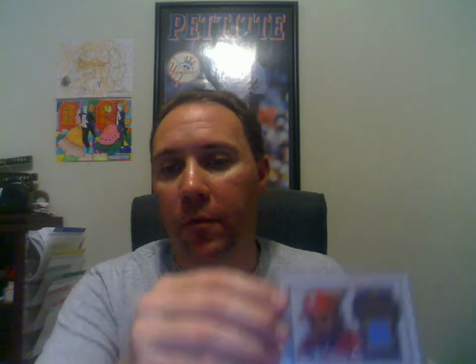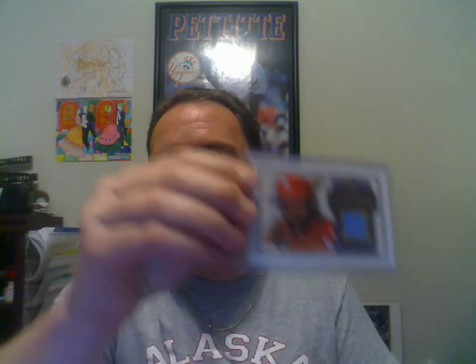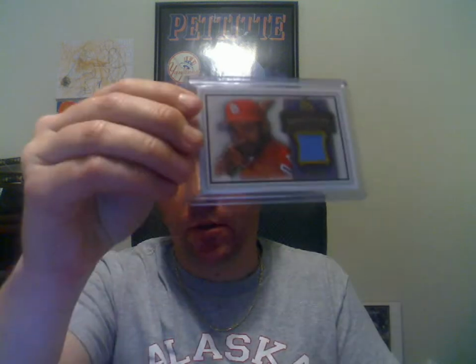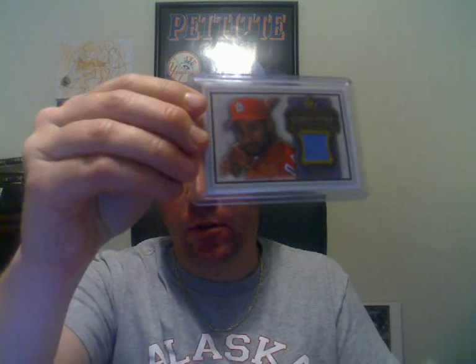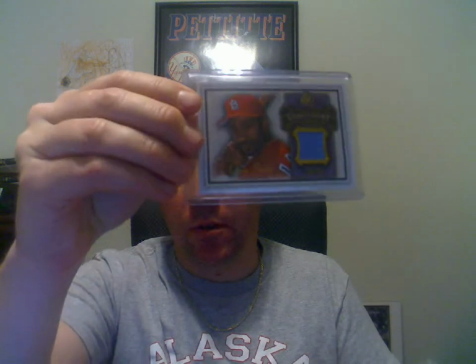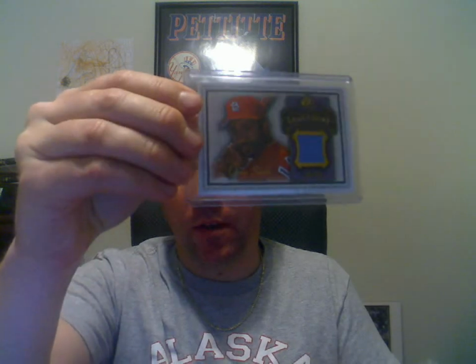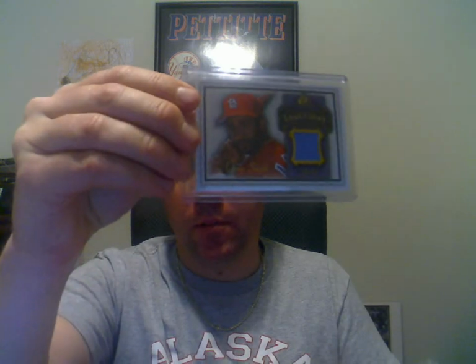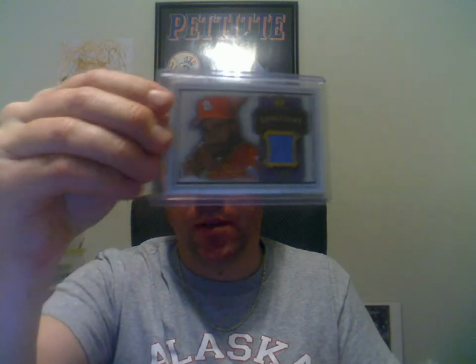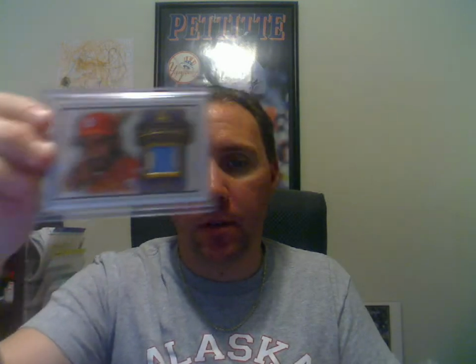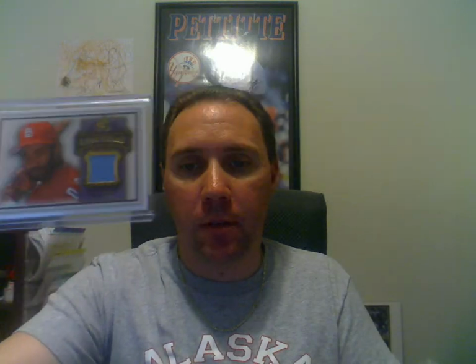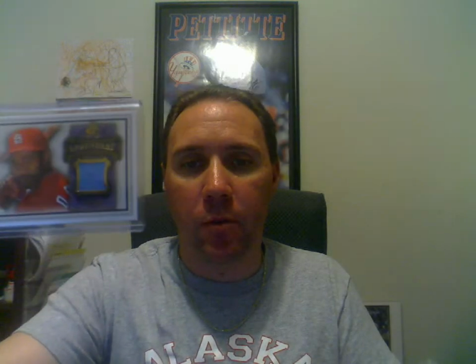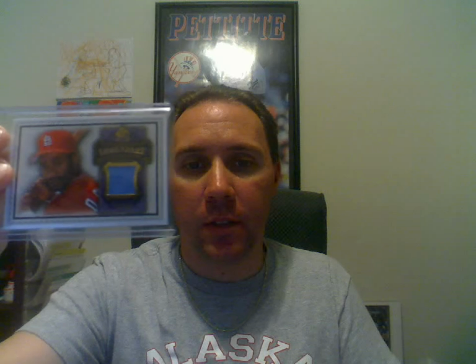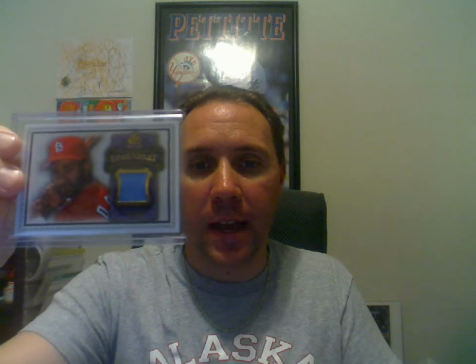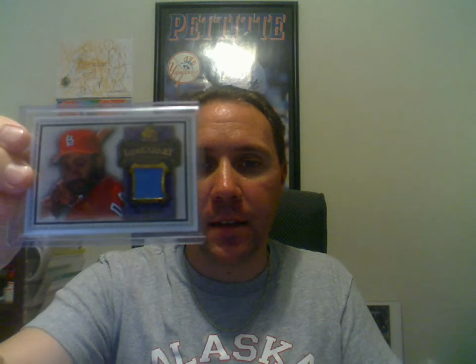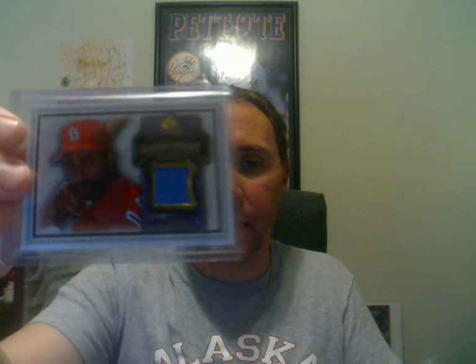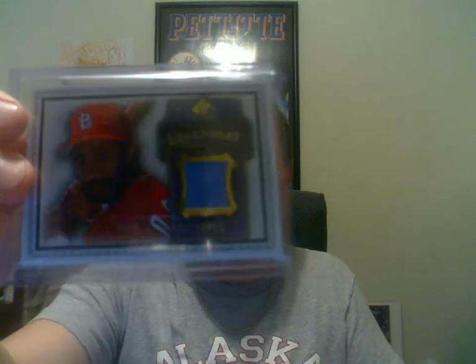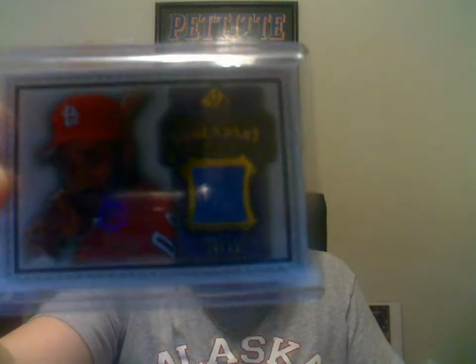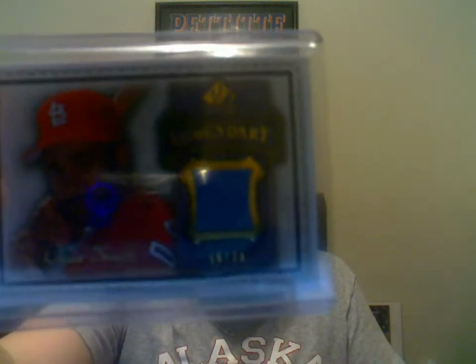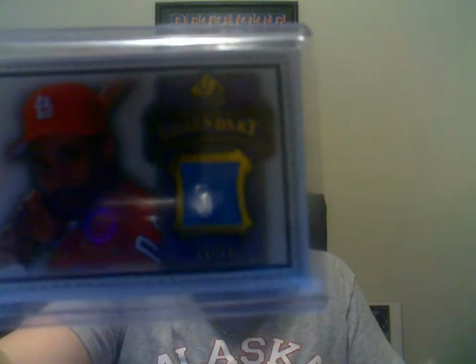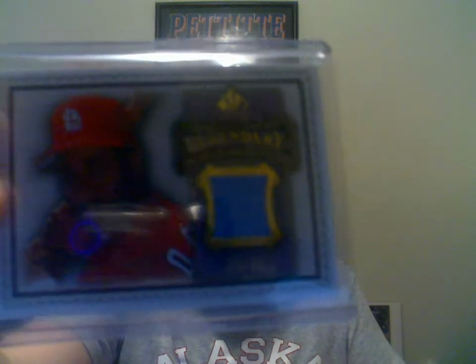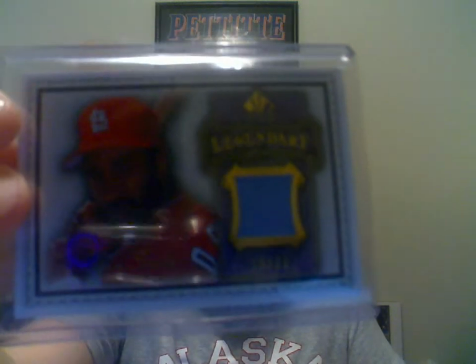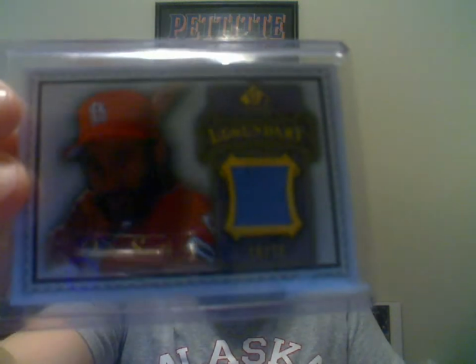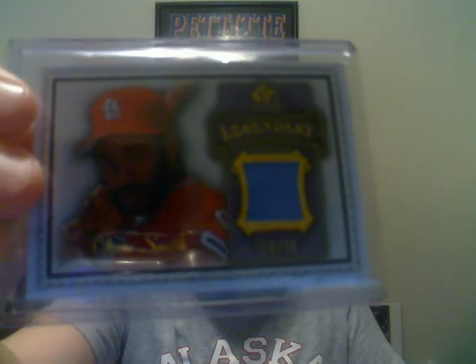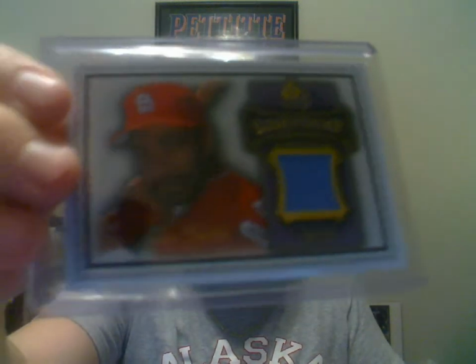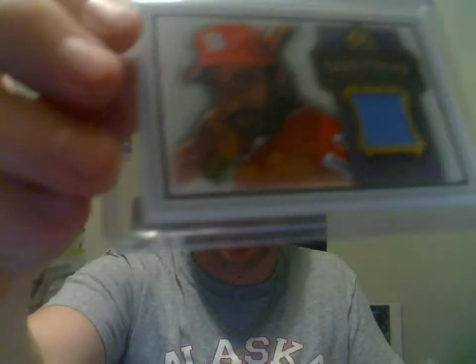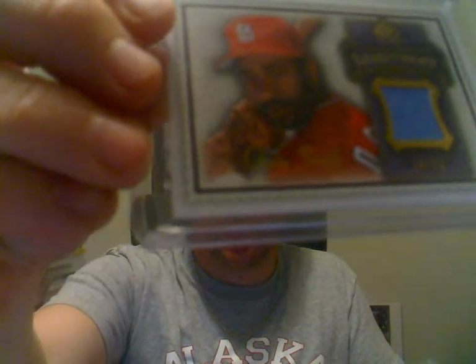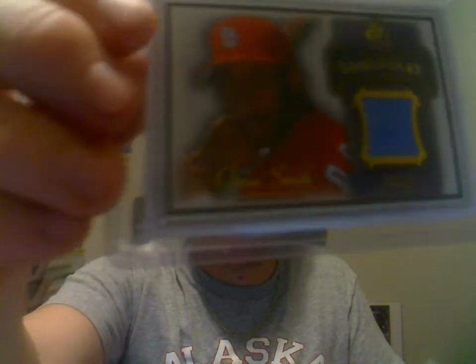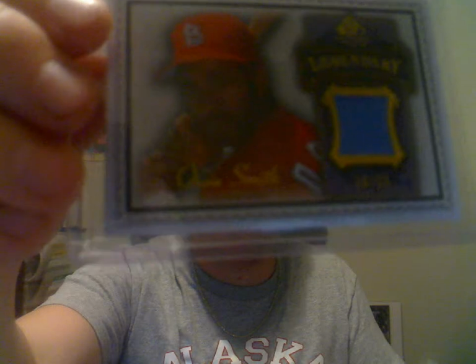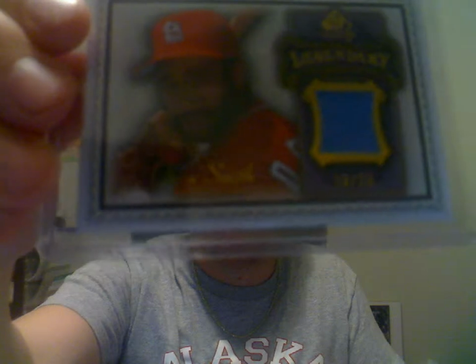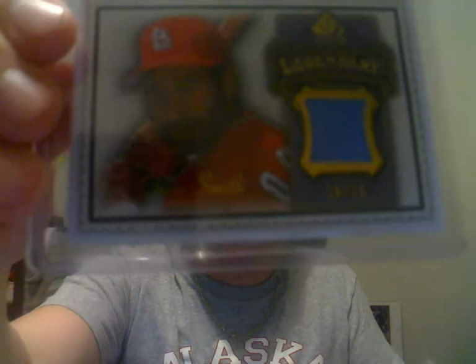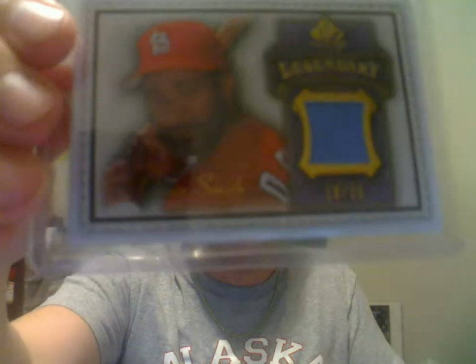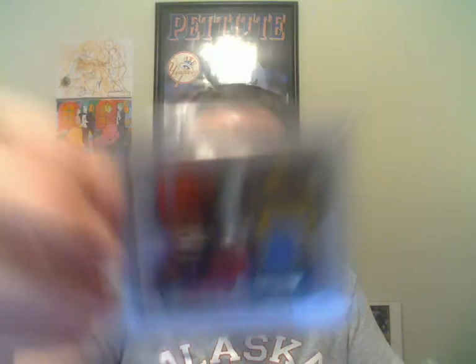First one here is going to be Ozzie Smith. This is the 2009 SP Legendary Cuts, and that one is numbered to 225.